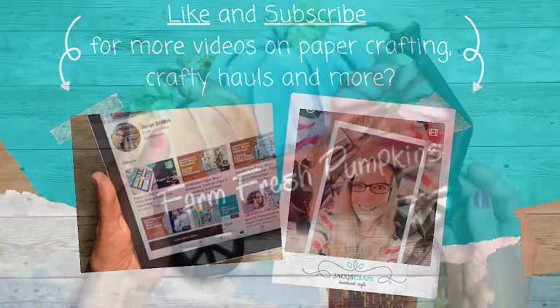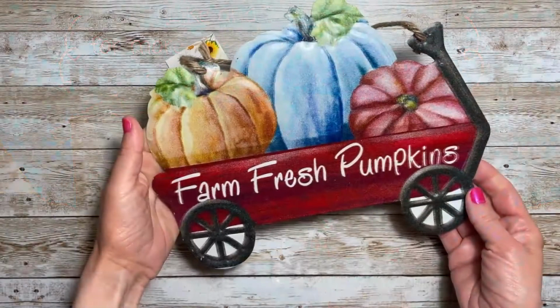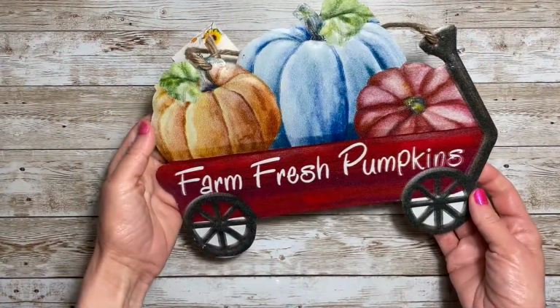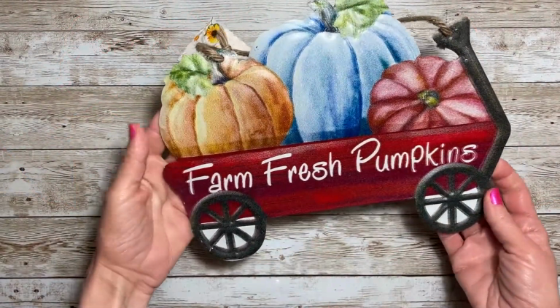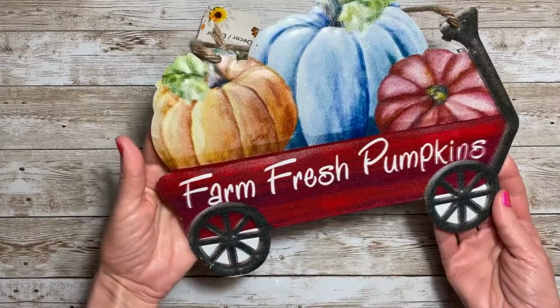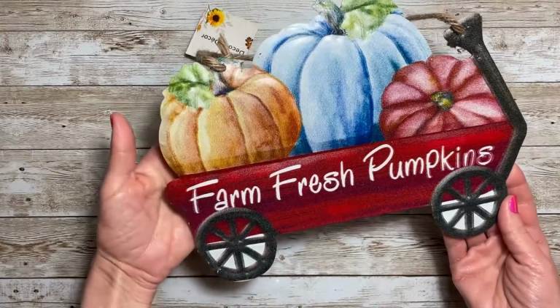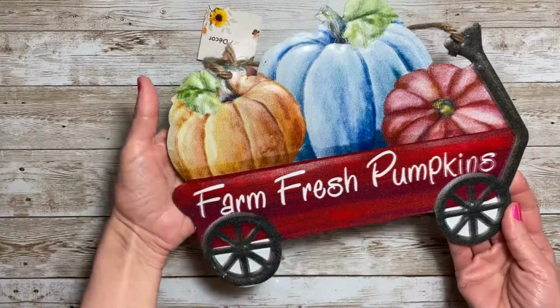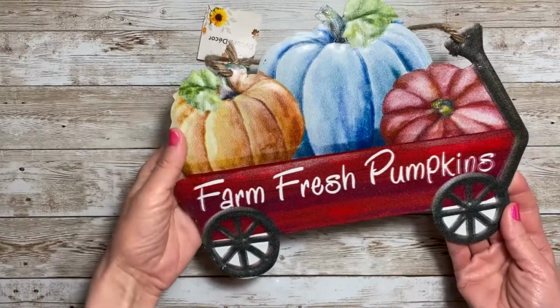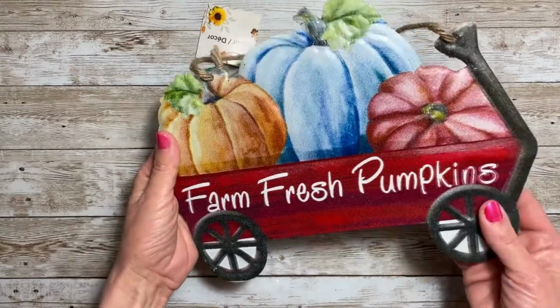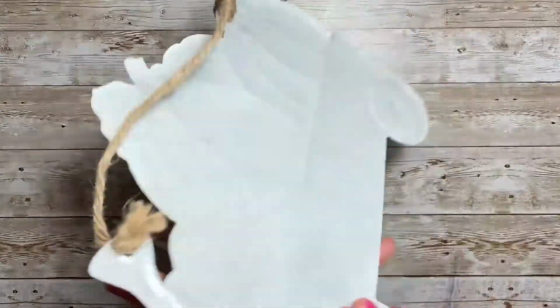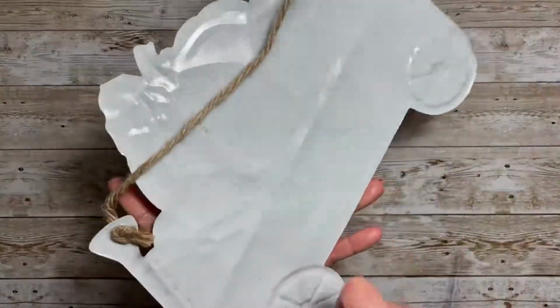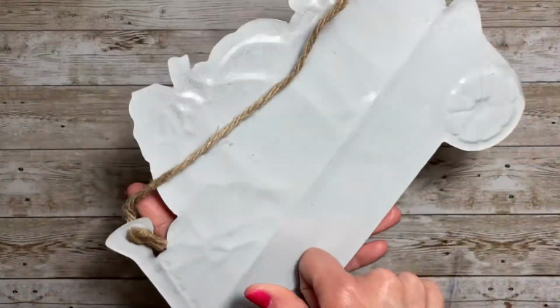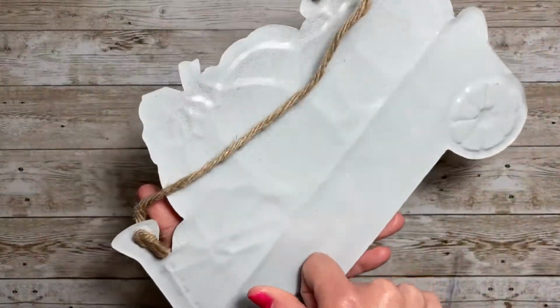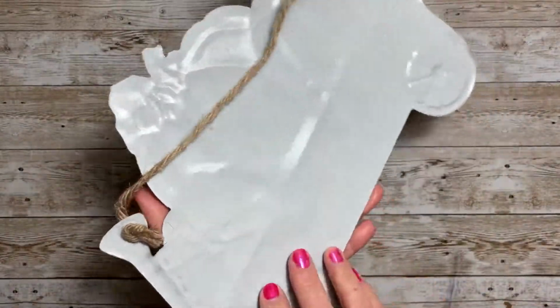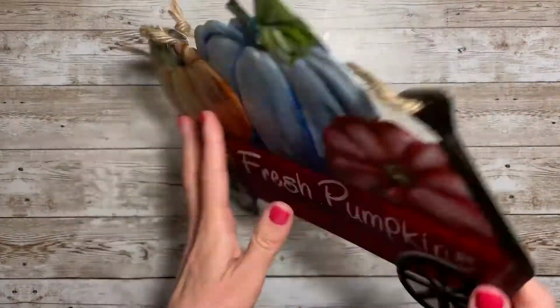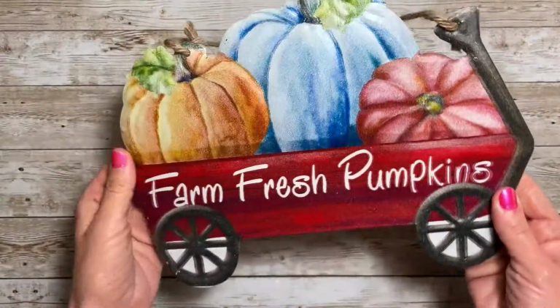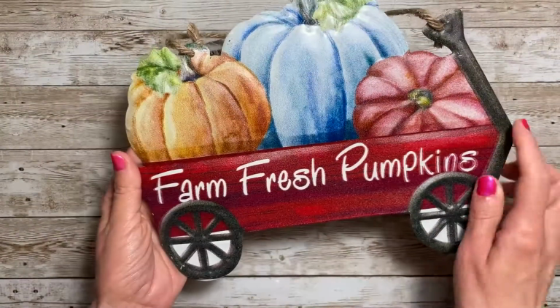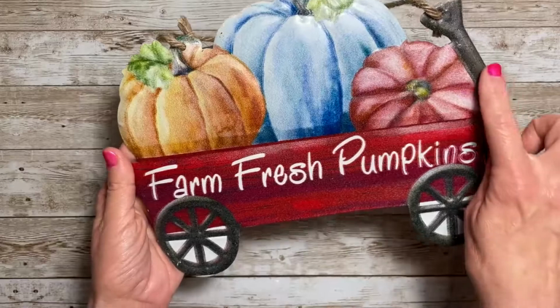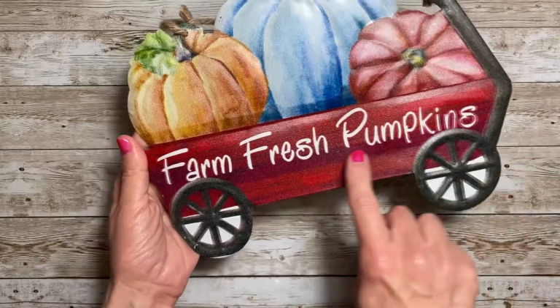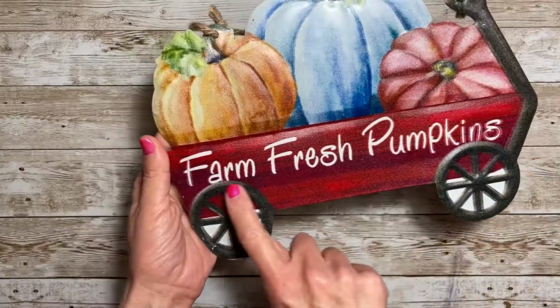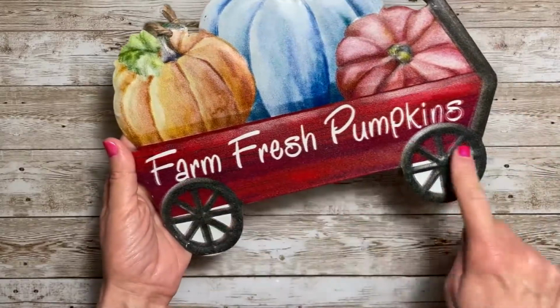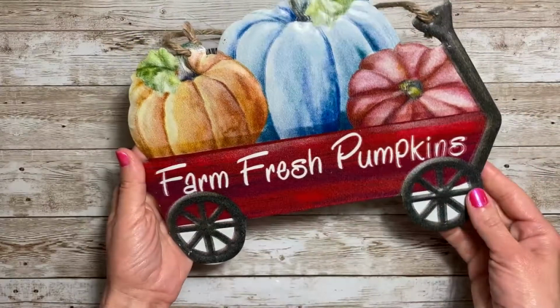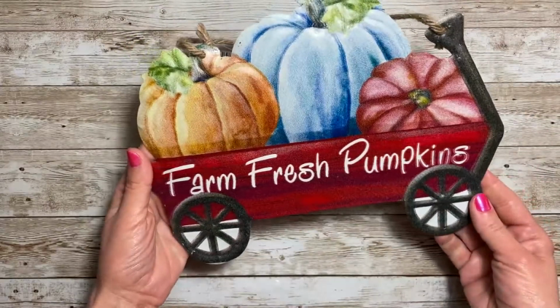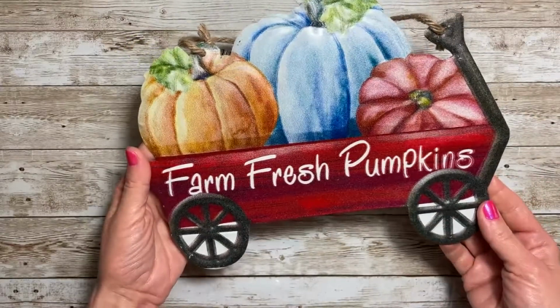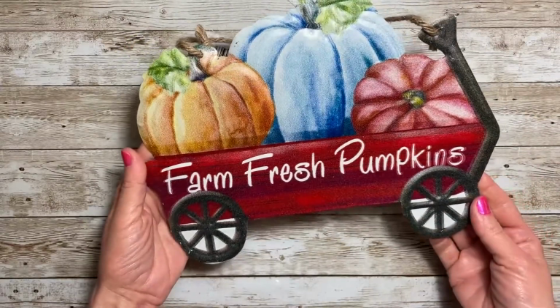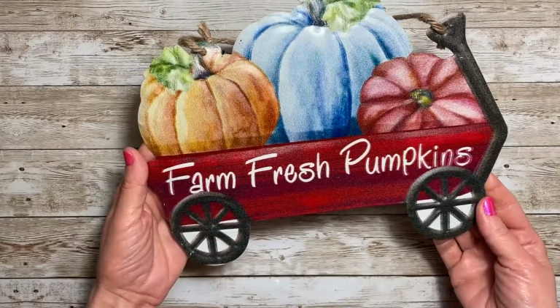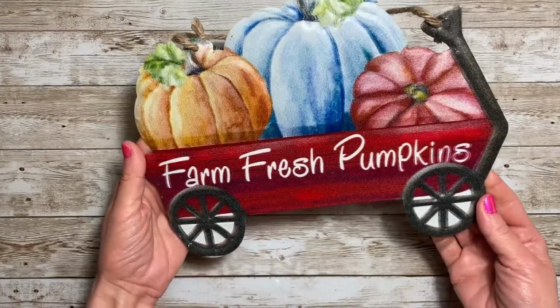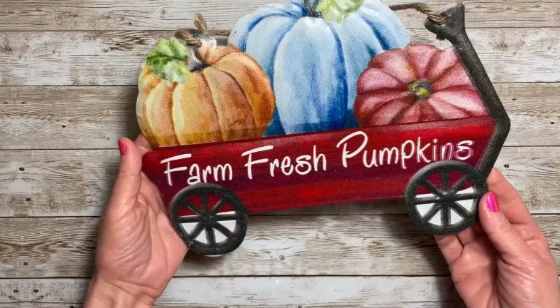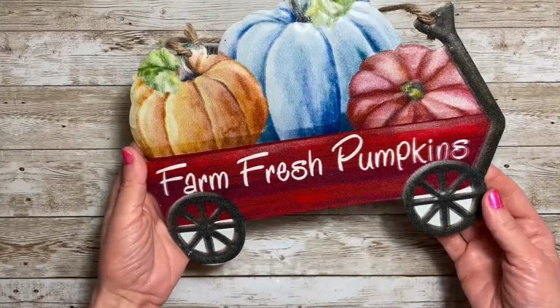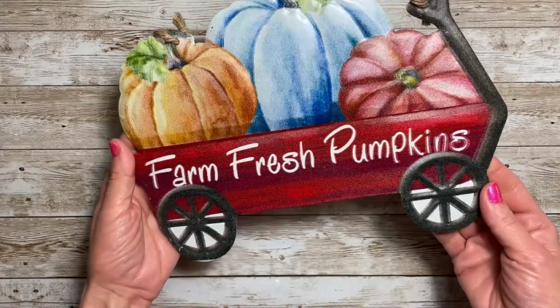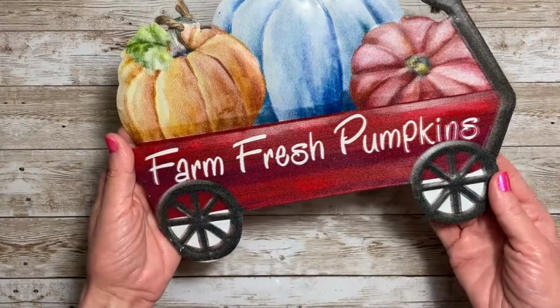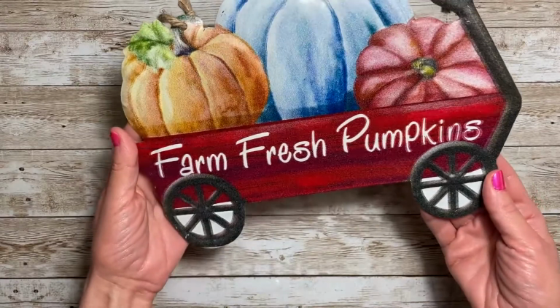I'm going to start with this decor piece. This is a metal sign and it is a little wagon with pumpkins in it, and it says 'Farm Fresh Pumpkins.' This is so adorable.